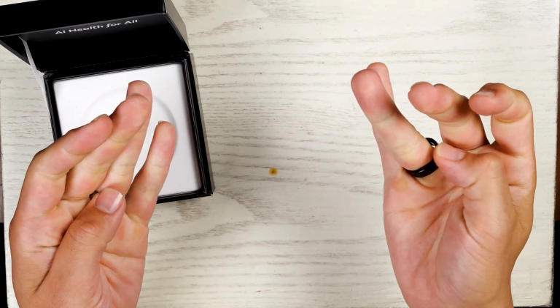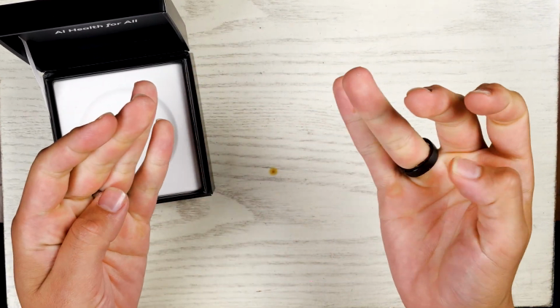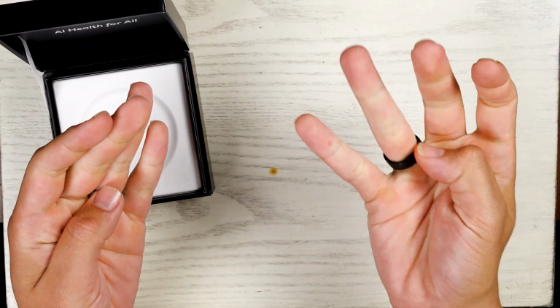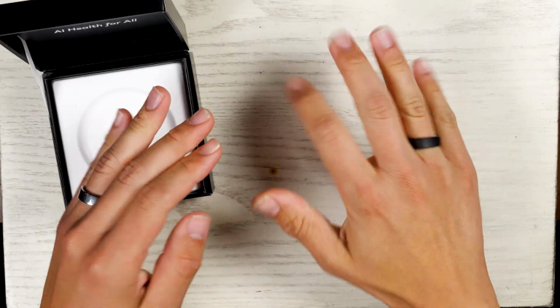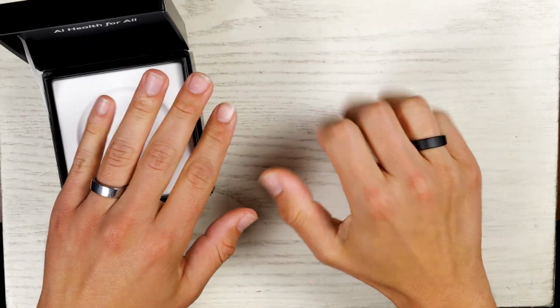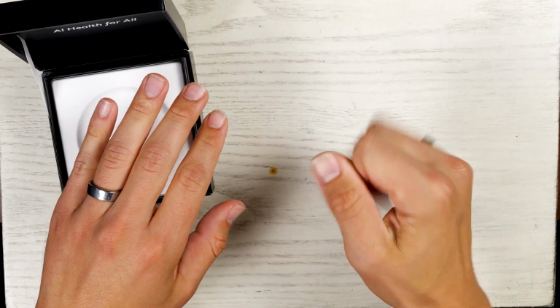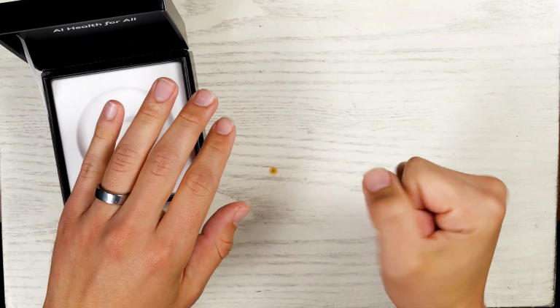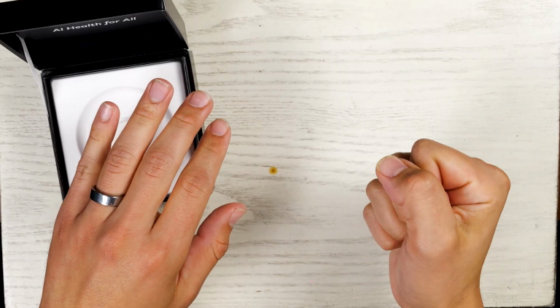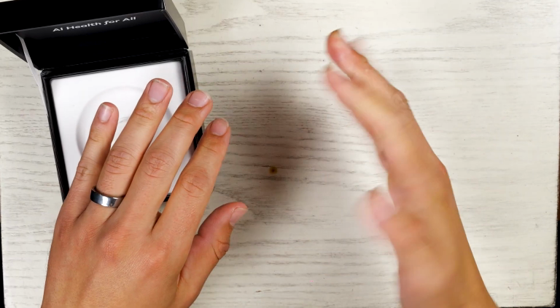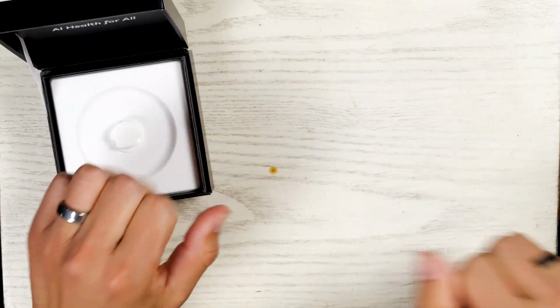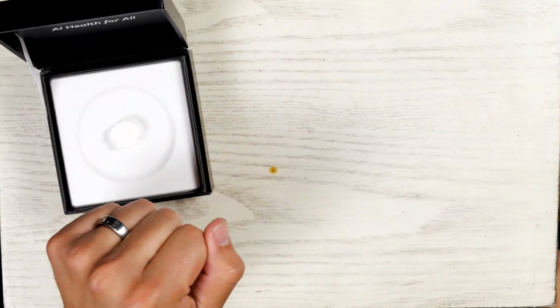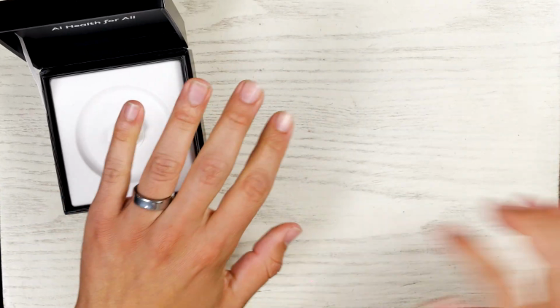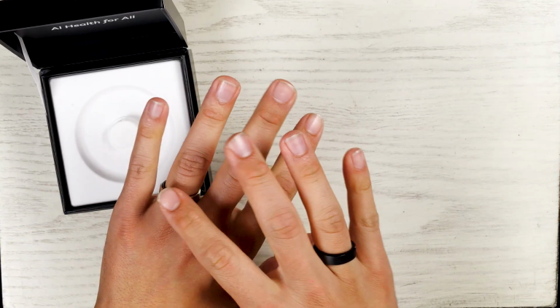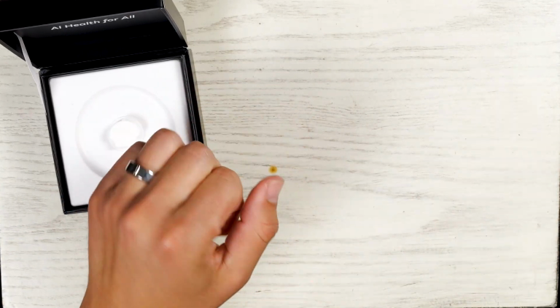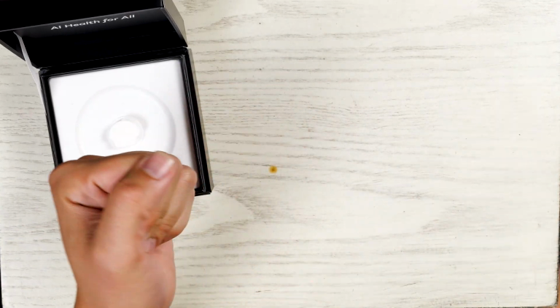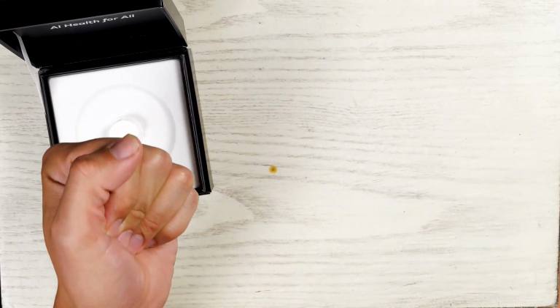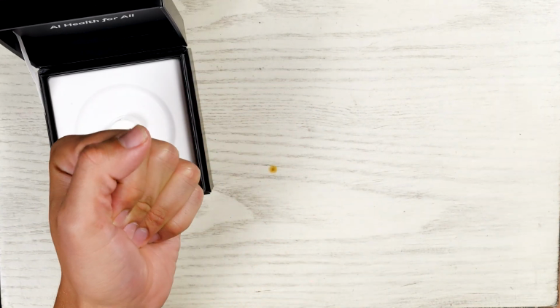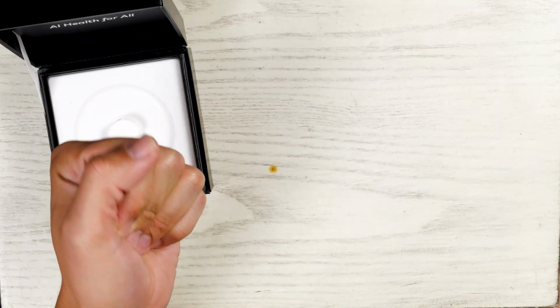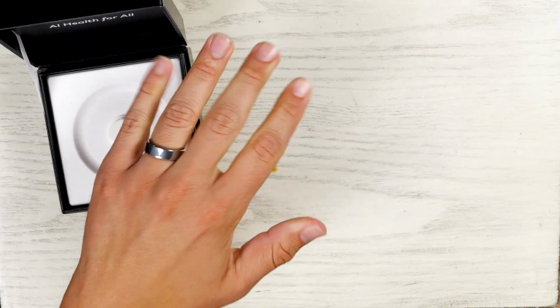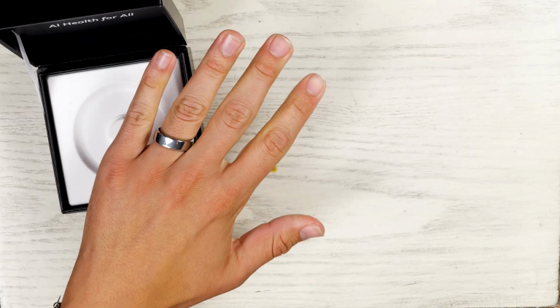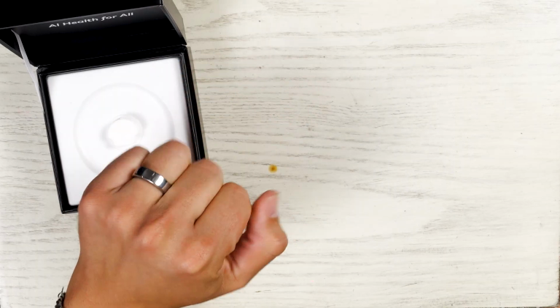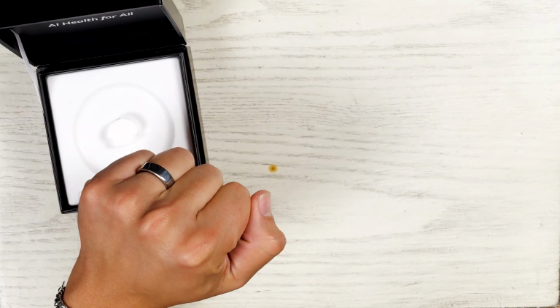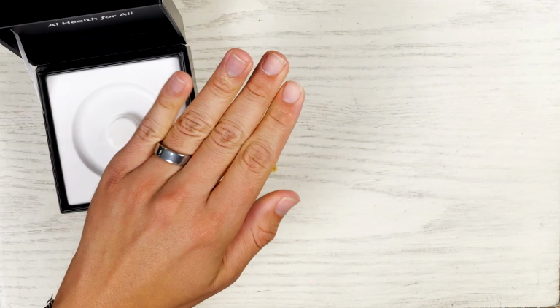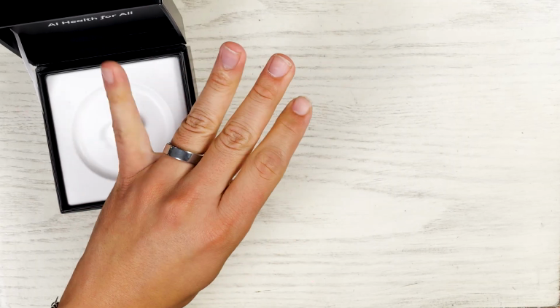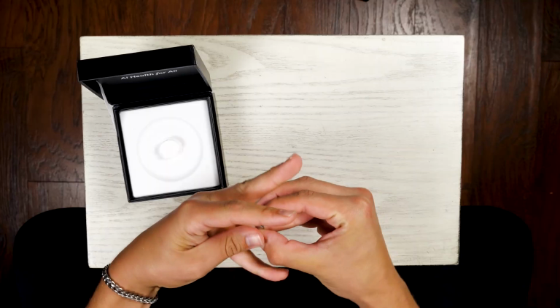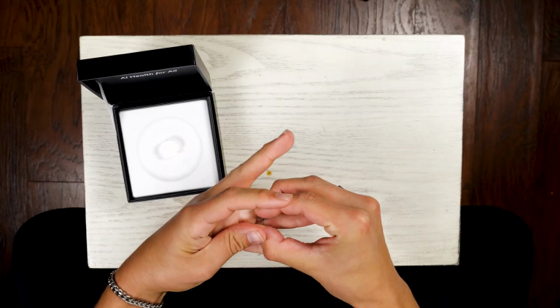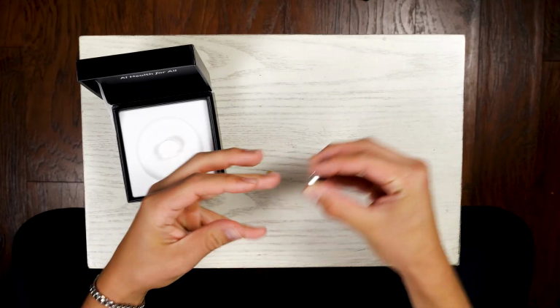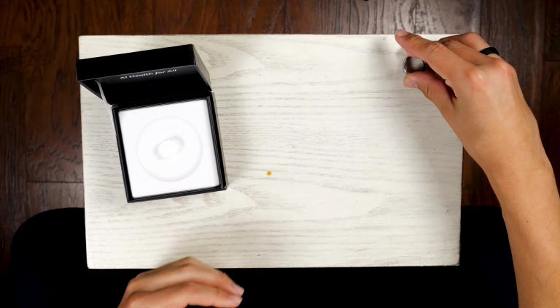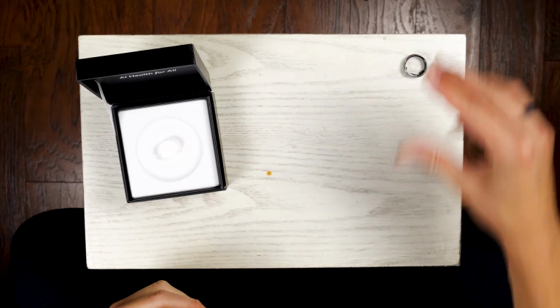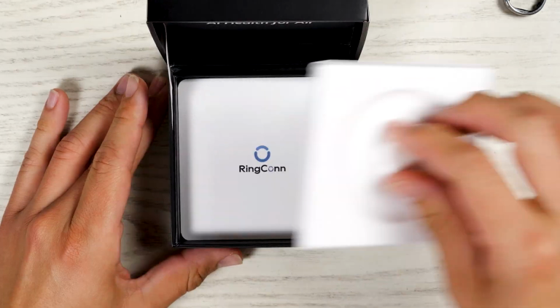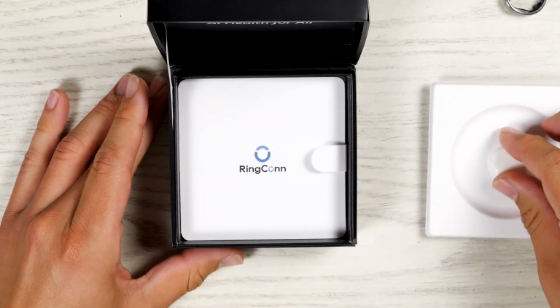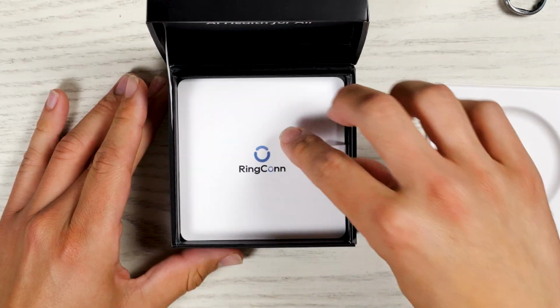The Gen 2 feels almost invisible on the finger, whereas the Gen 2 Air feels more noticeable — I can tell it's there. It's a little bit bulkier and a little bit thicker.